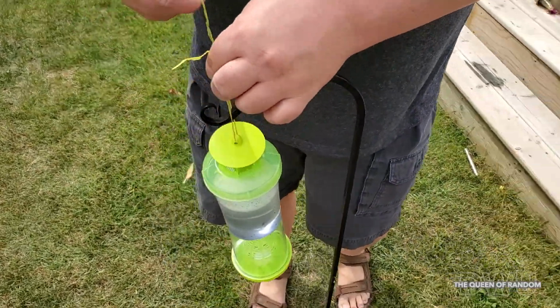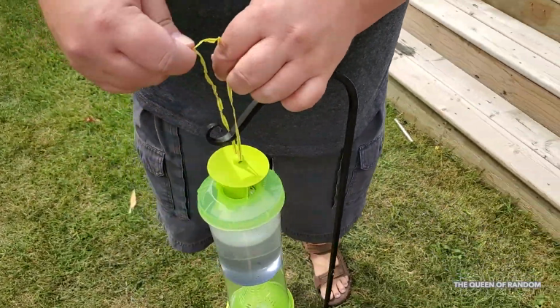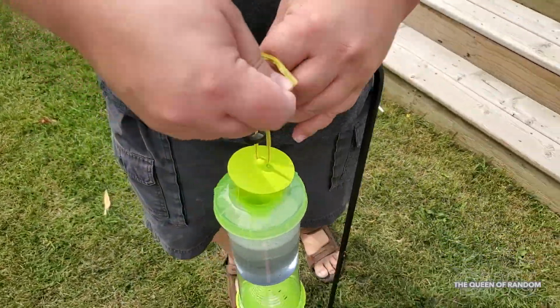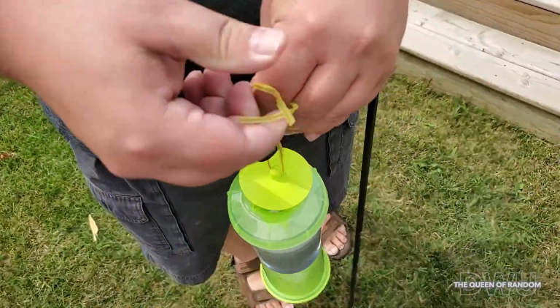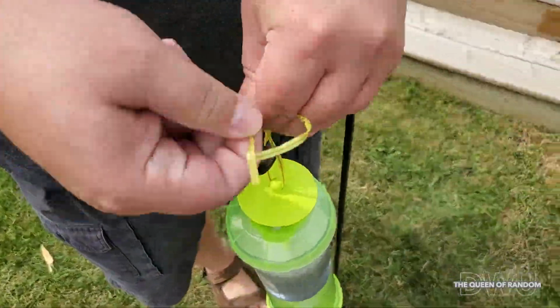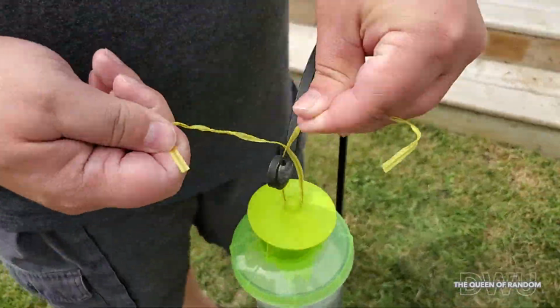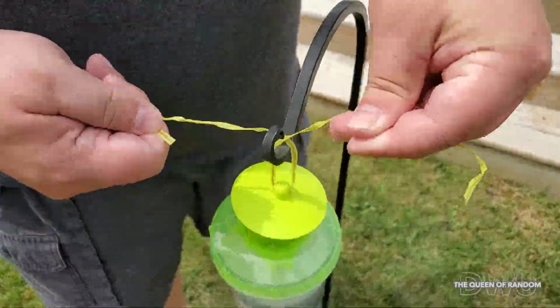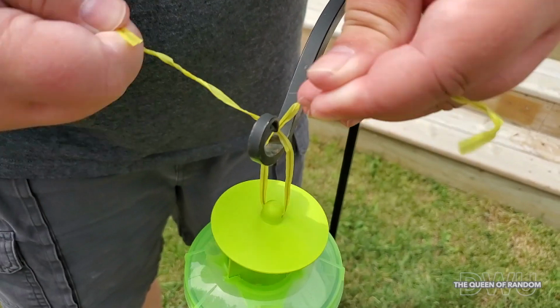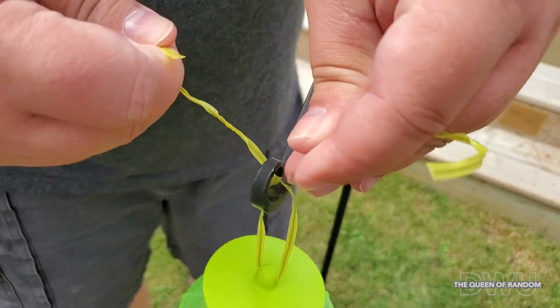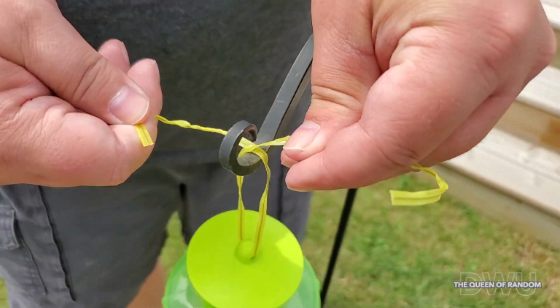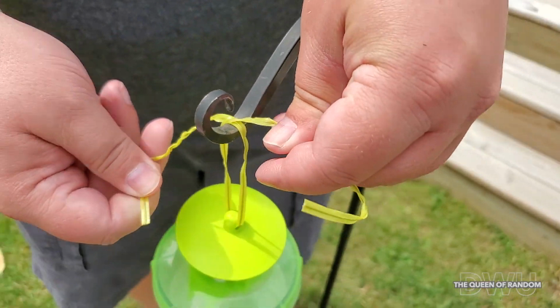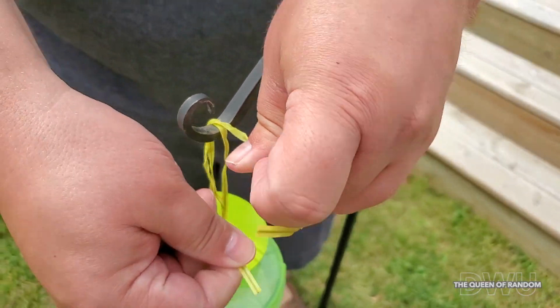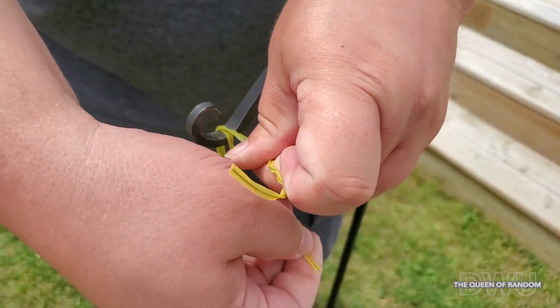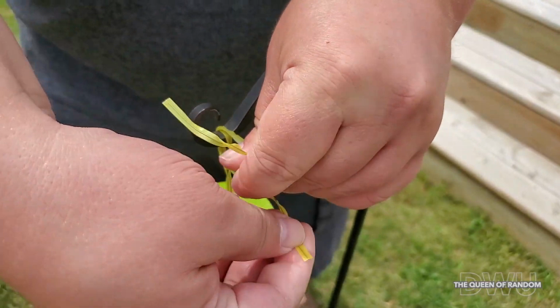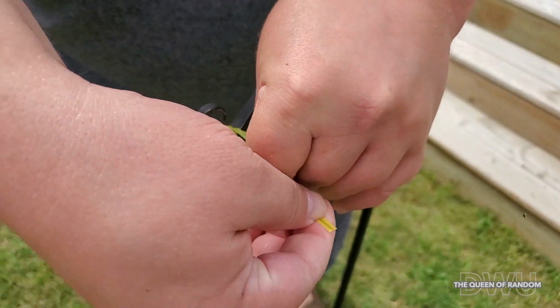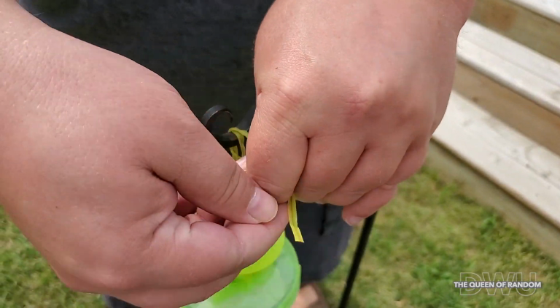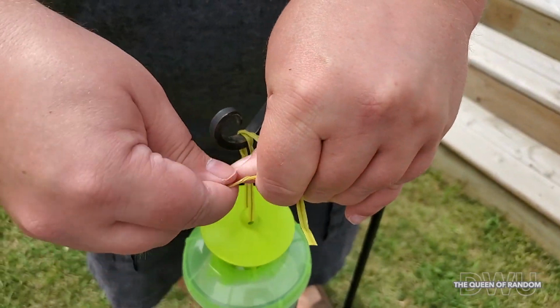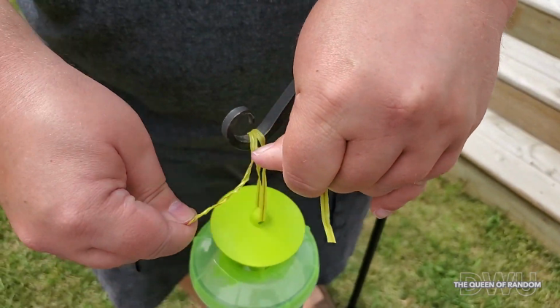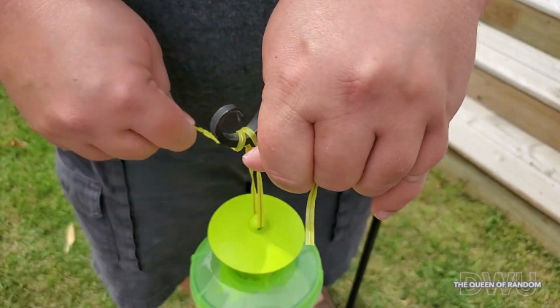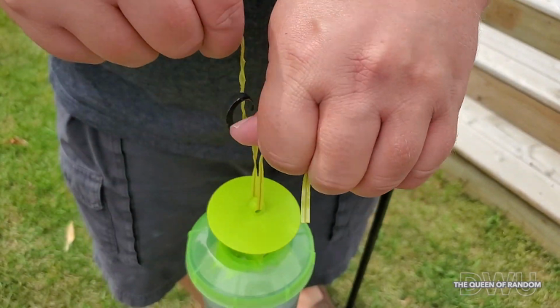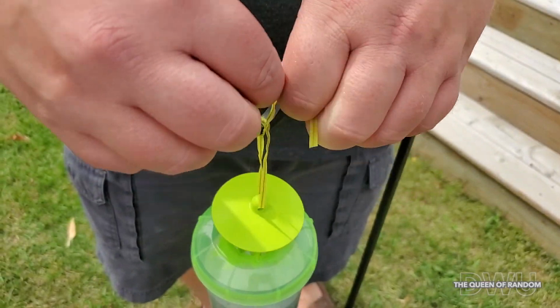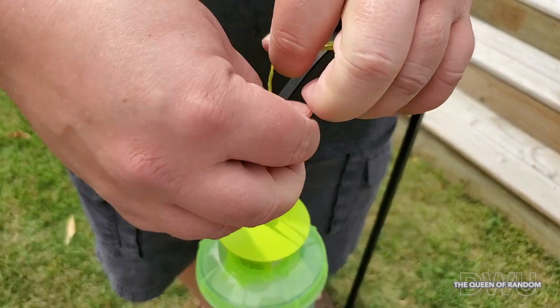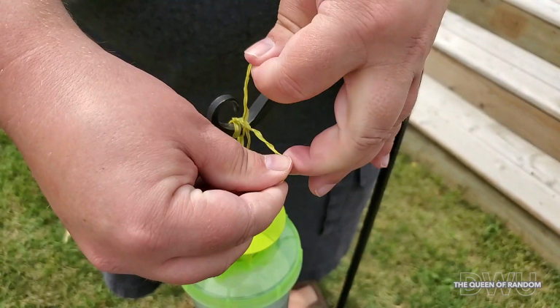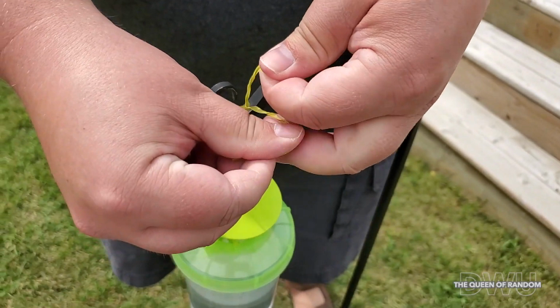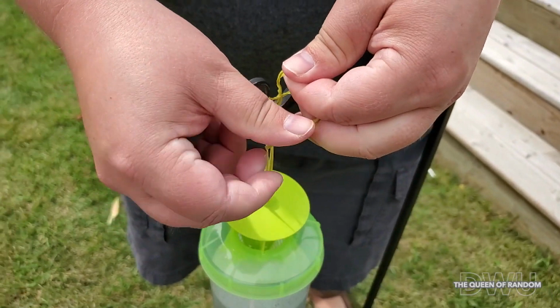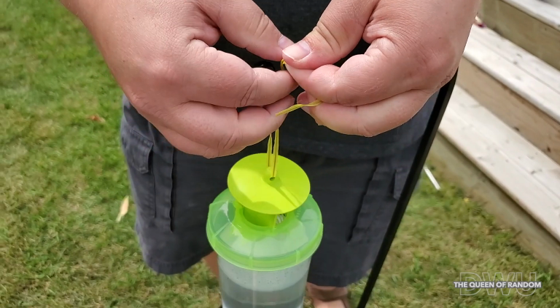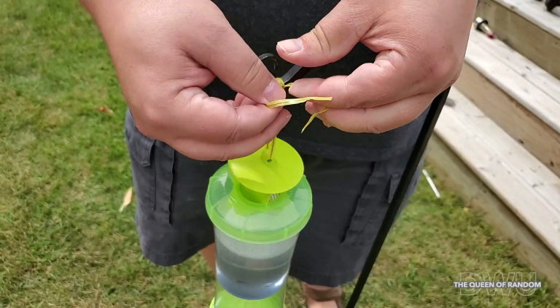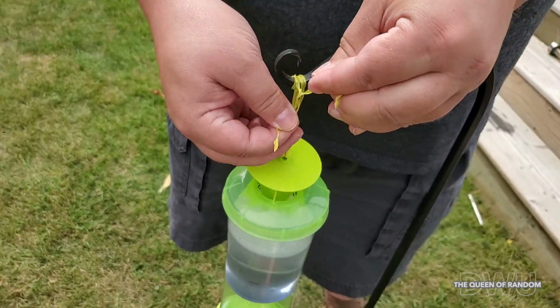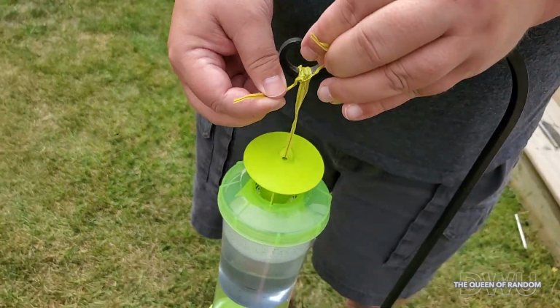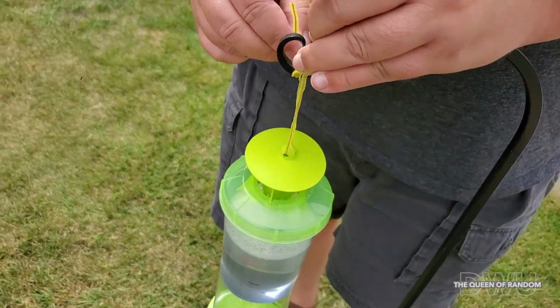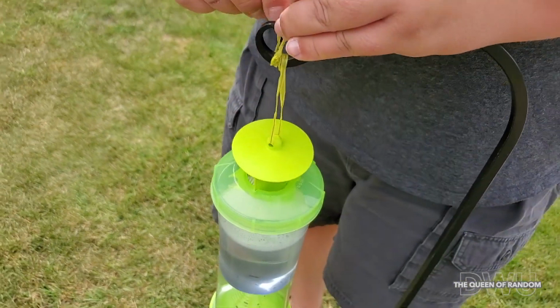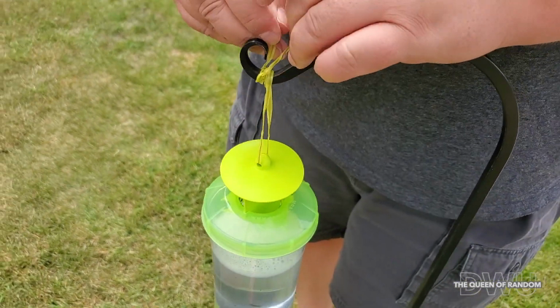And then you can hang it back up. We'll see how long it takes before we capture some more wasps.